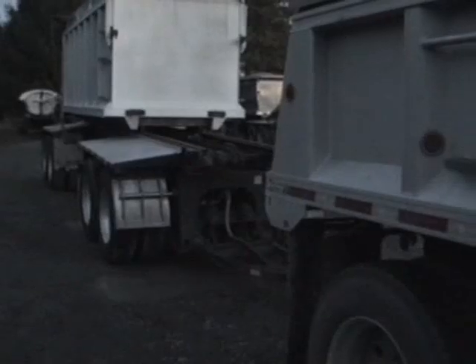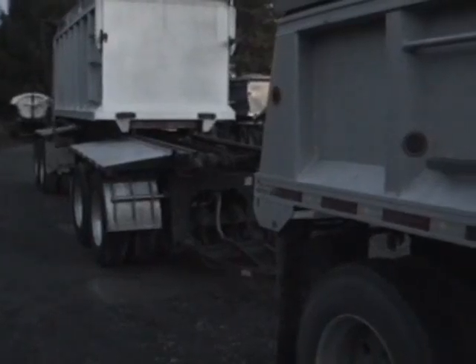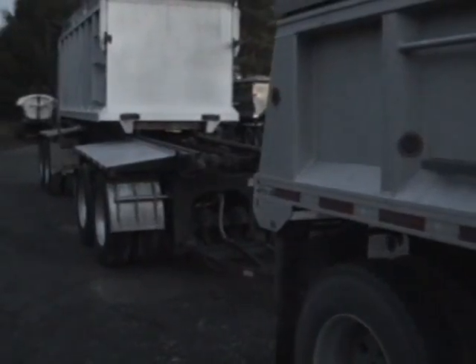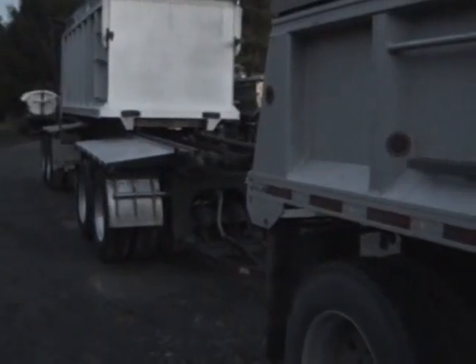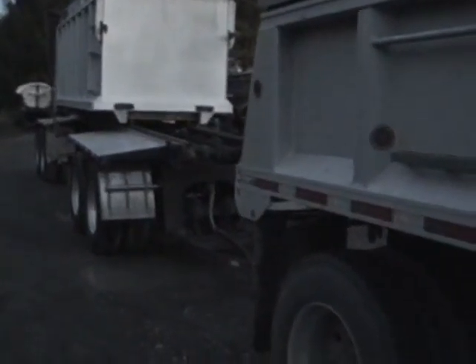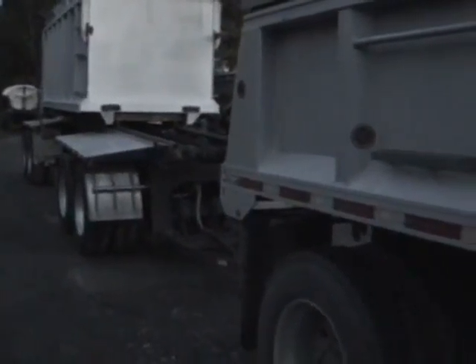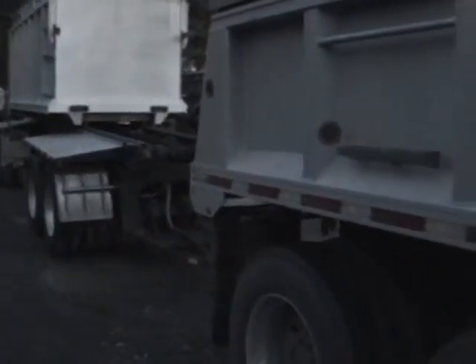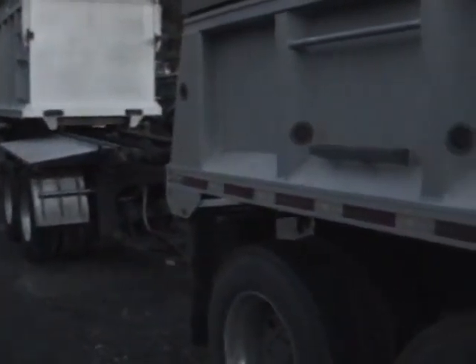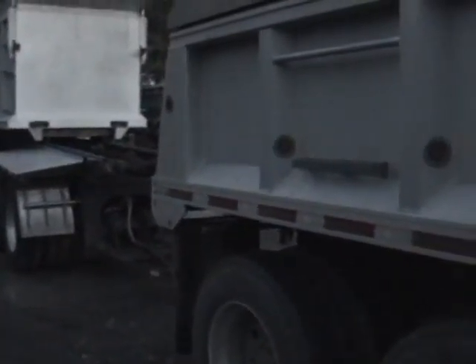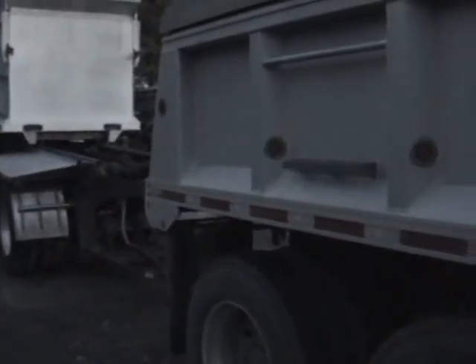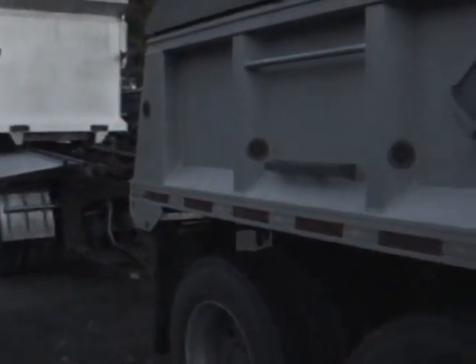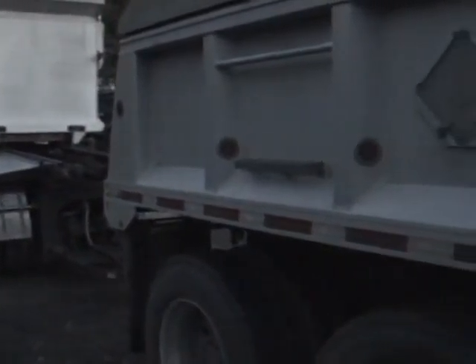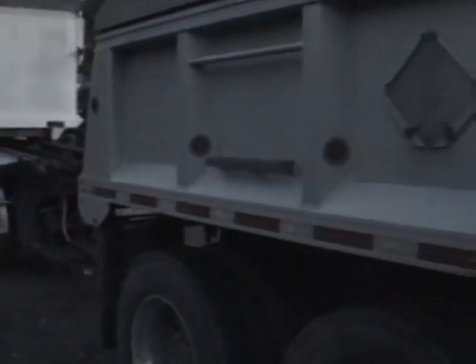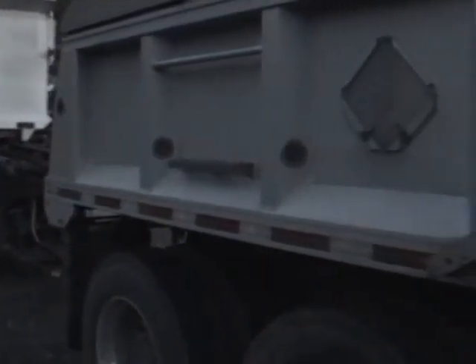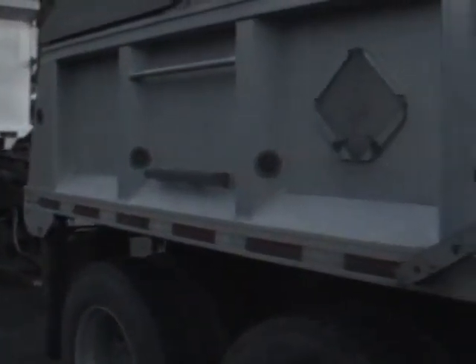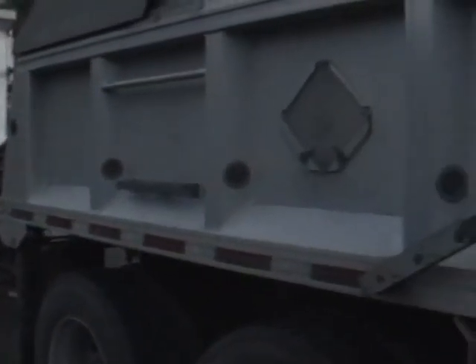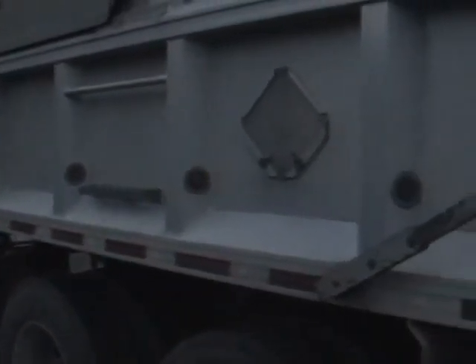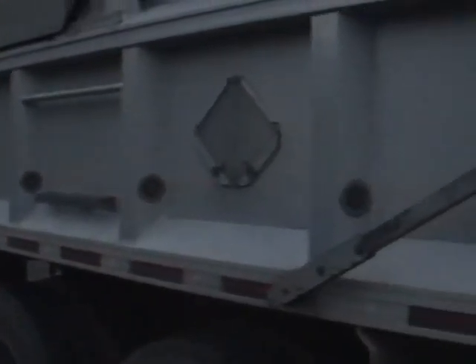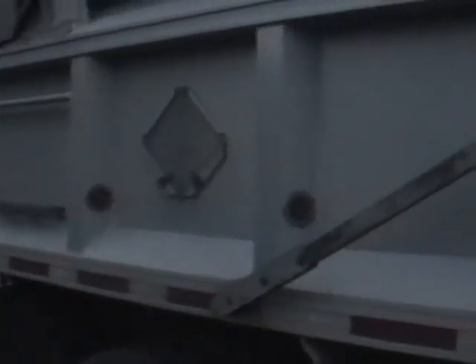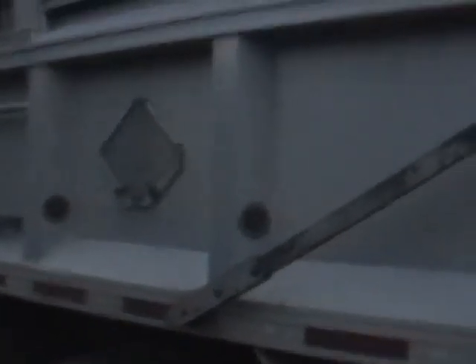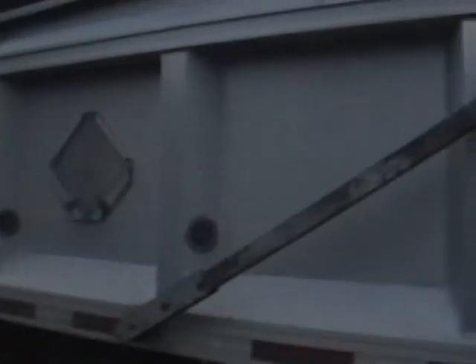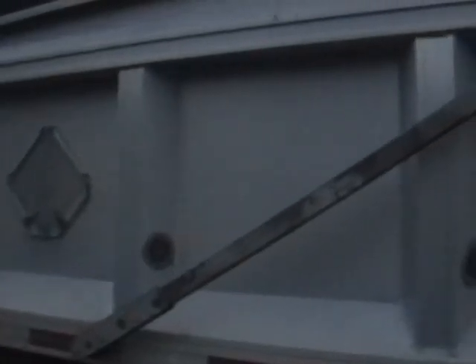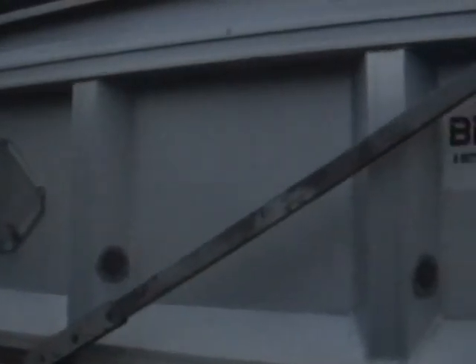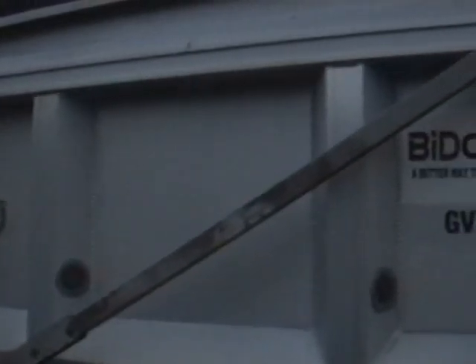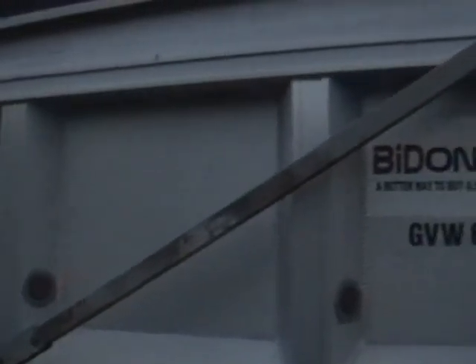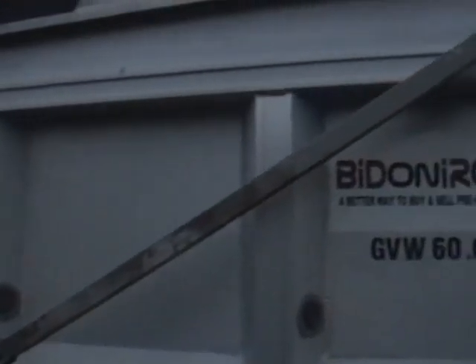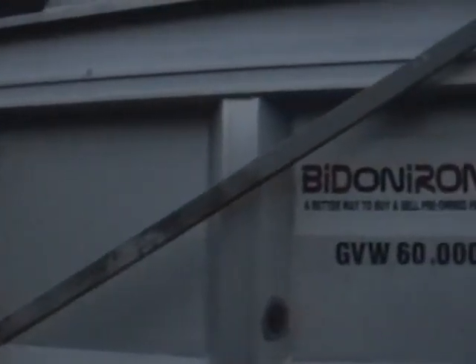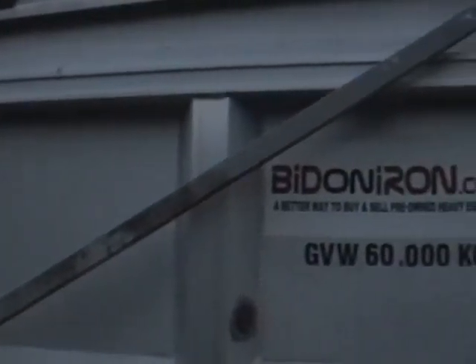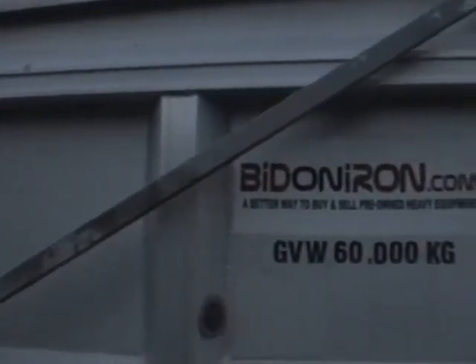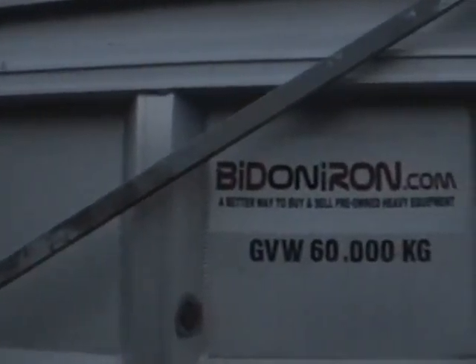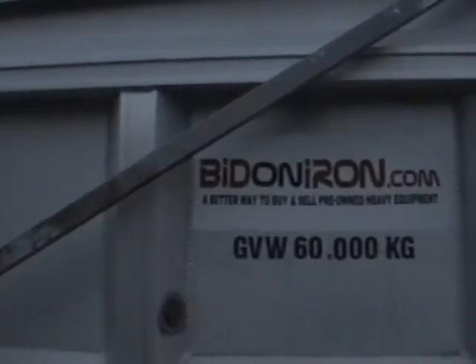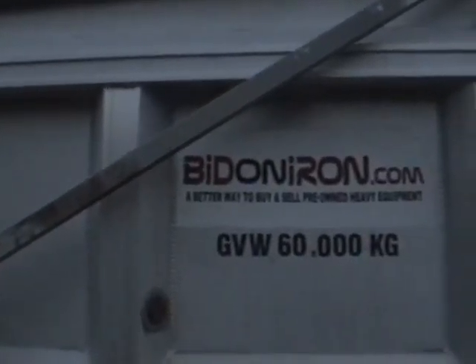There you have it folks — another good piece of iron brought to you from BidOnIron.com. Thanks for watching and have a great night.